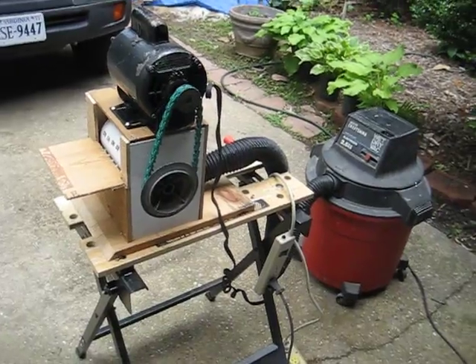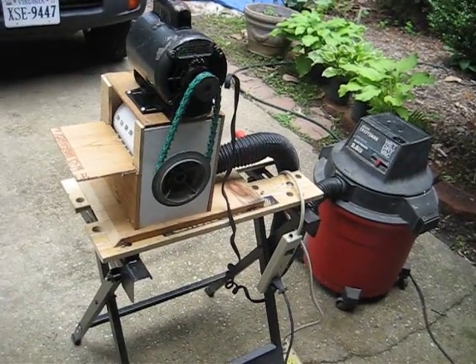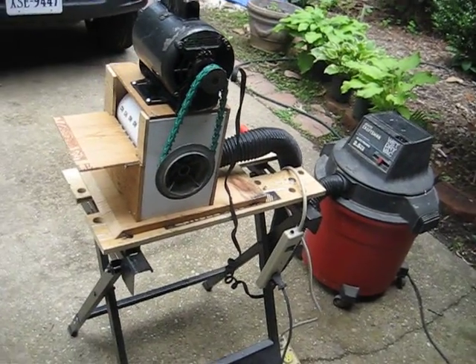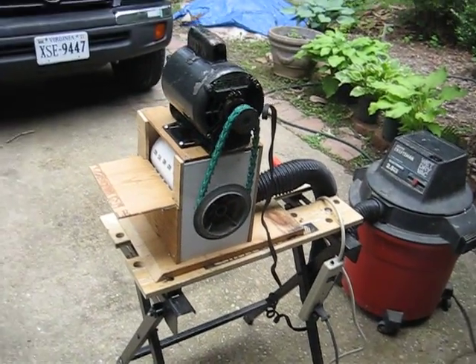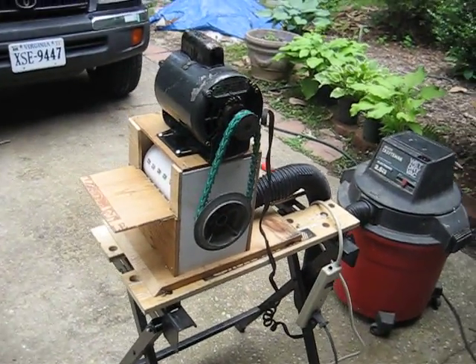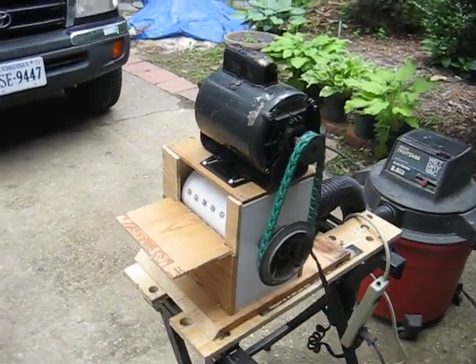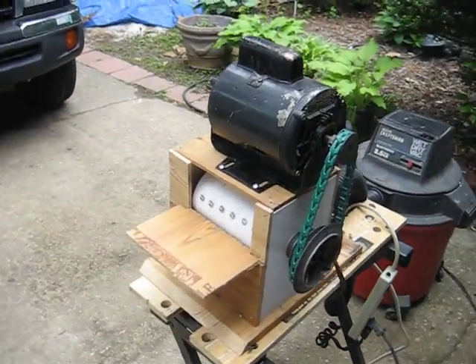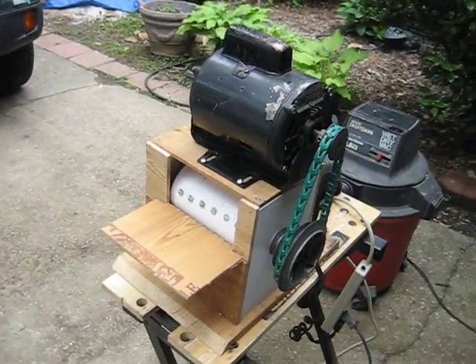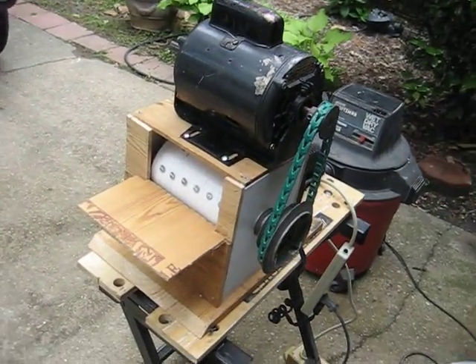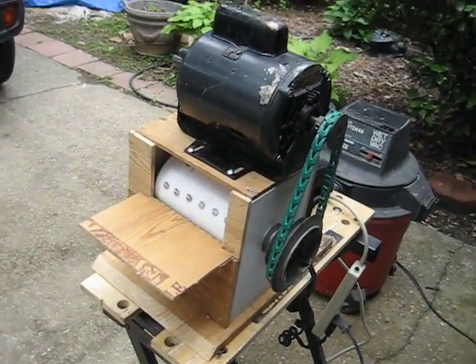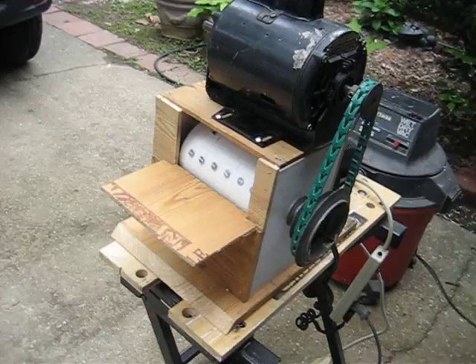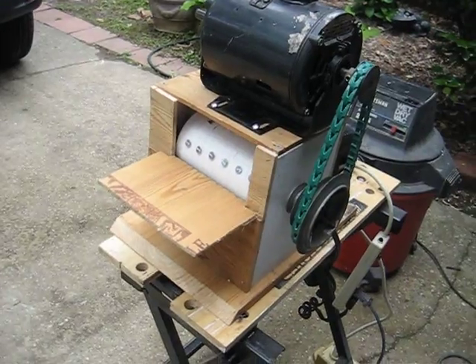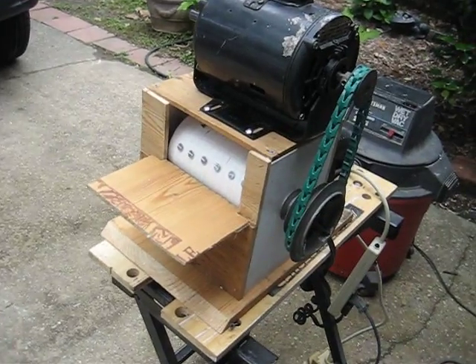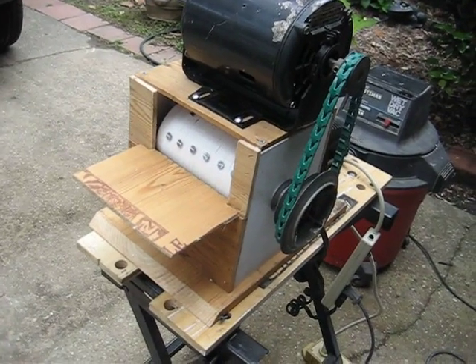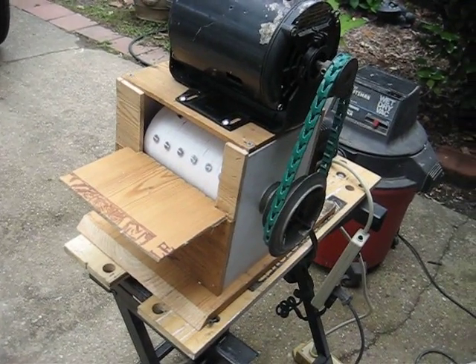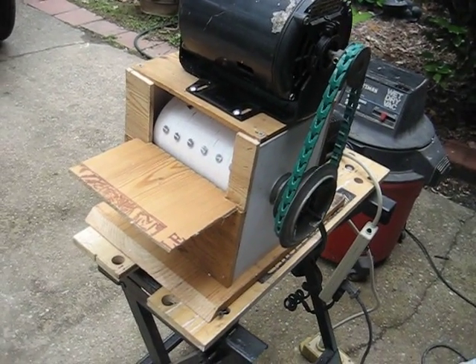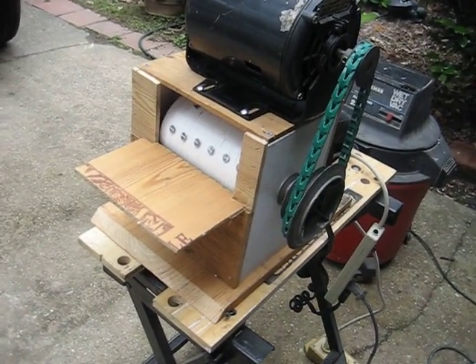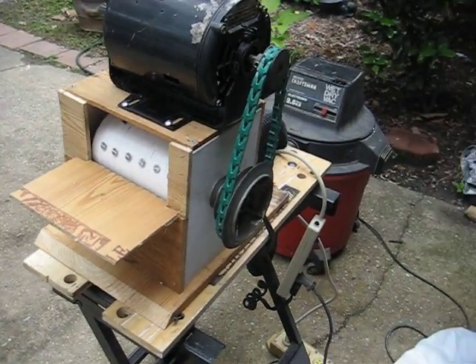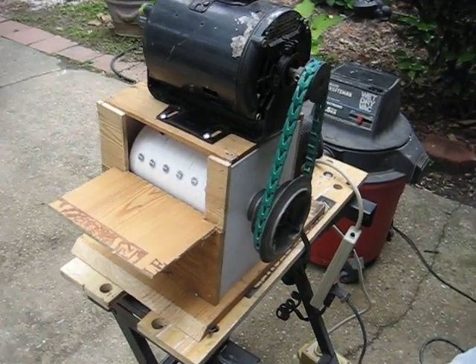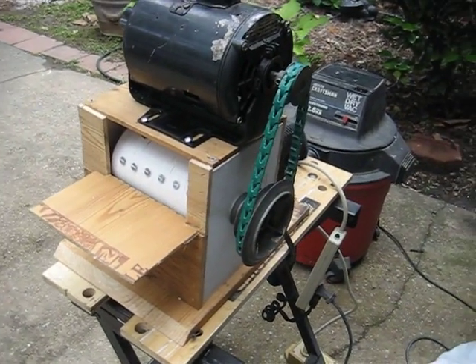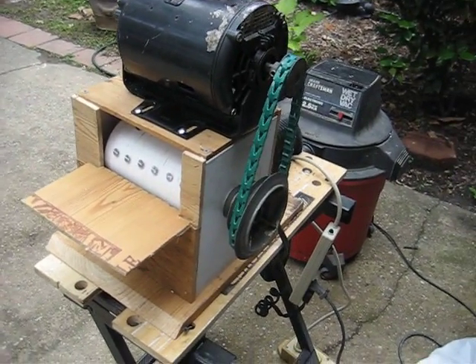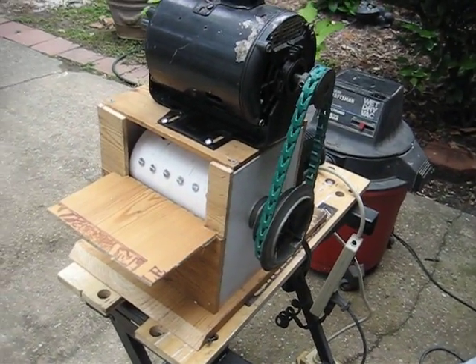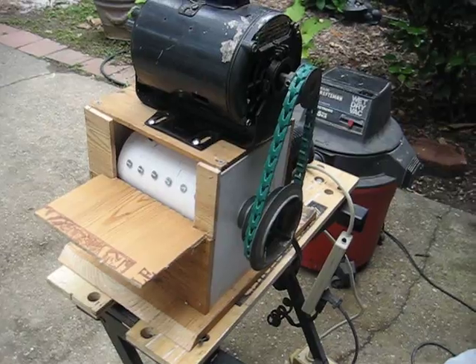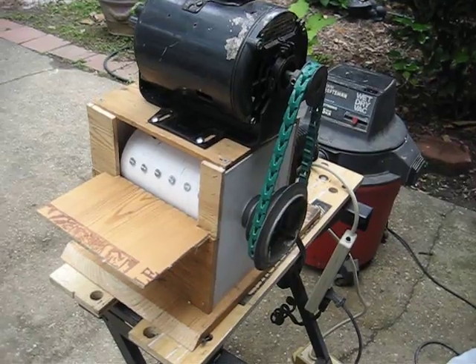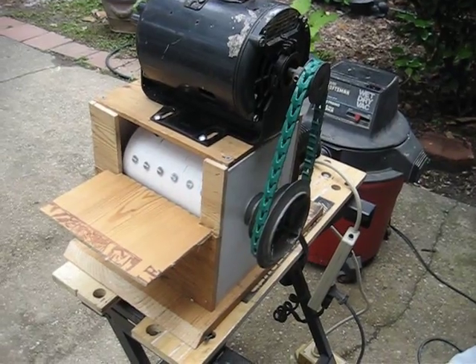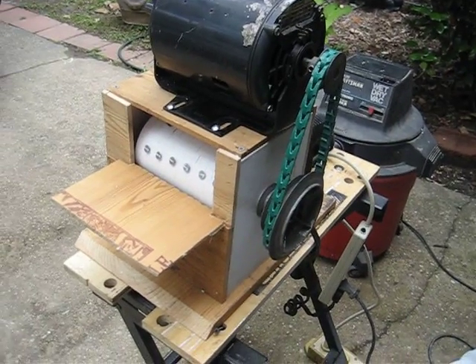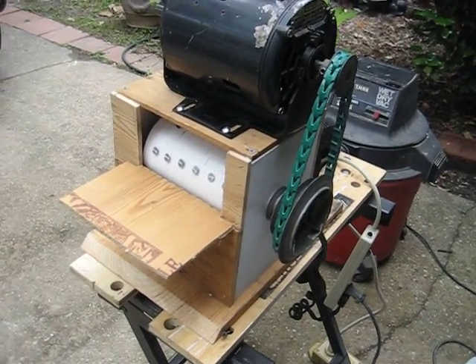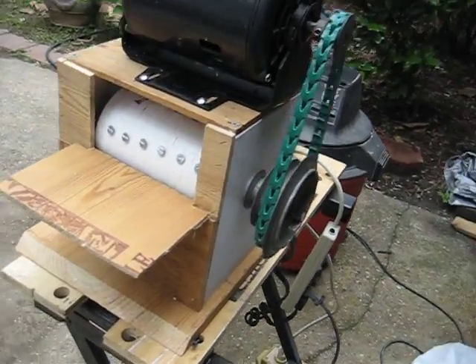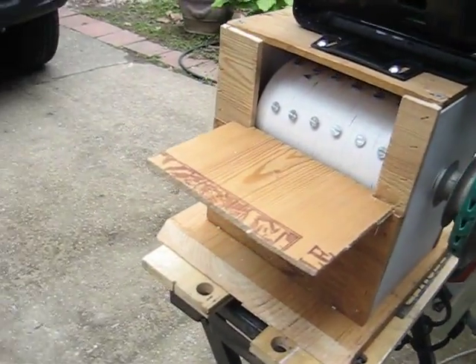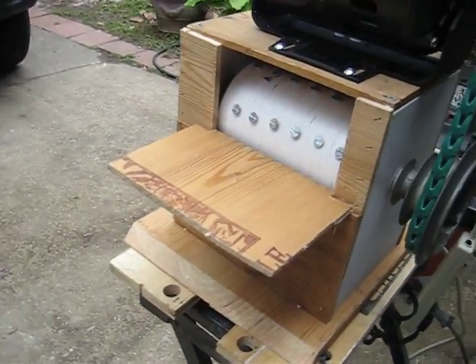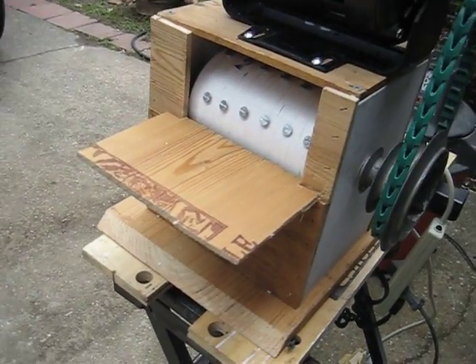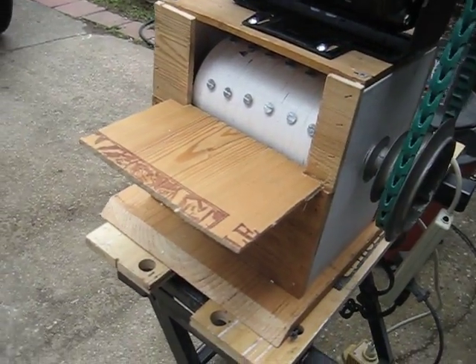Here's the styrofoam shredder that I posted online earlier. I since added the little front shelf that originally was designed to be on there. I was going to make a feed chute, but it didn't quite work out that way. So there's that part.